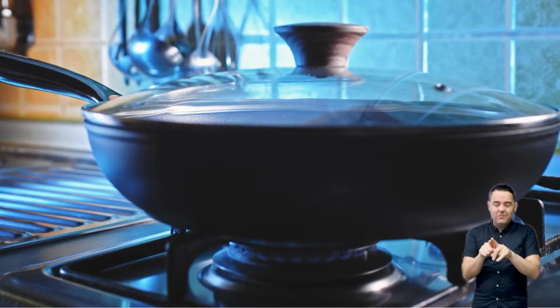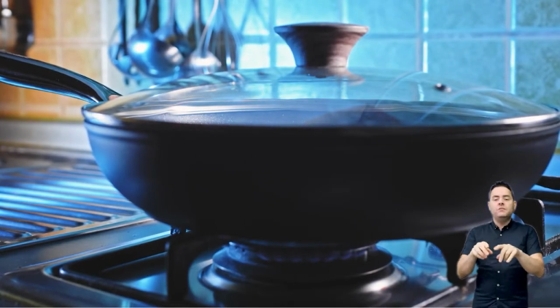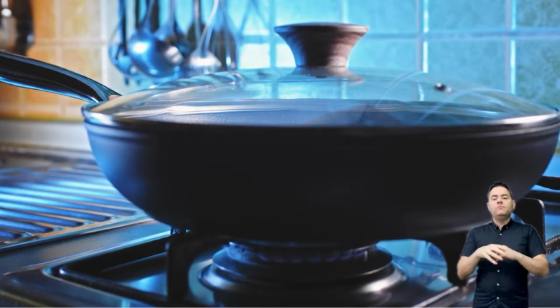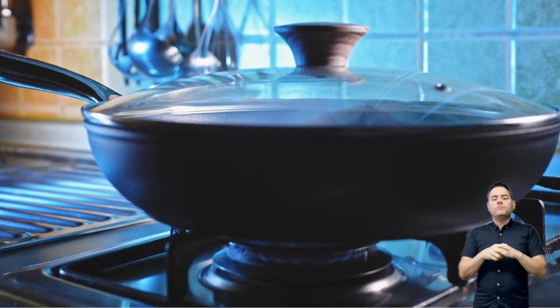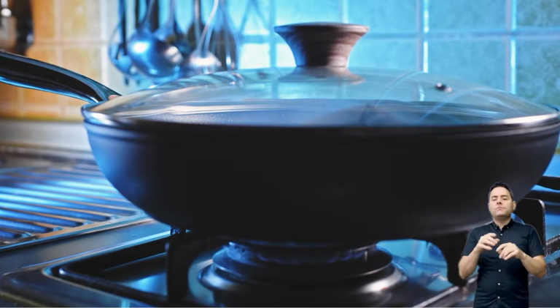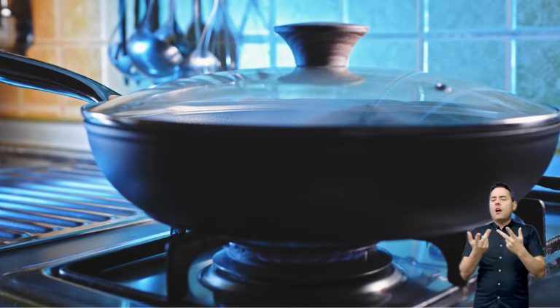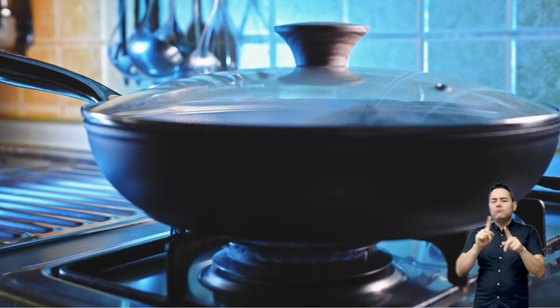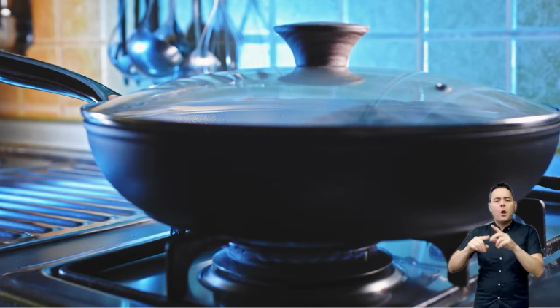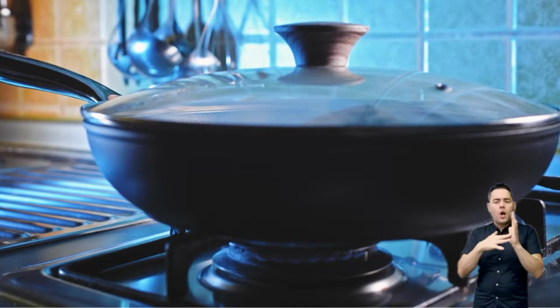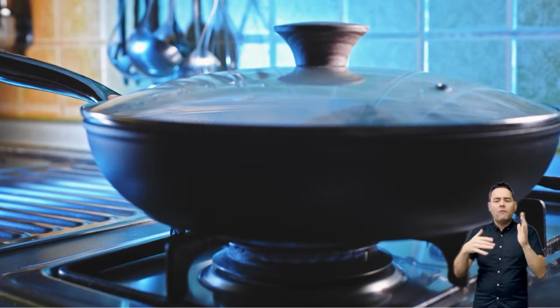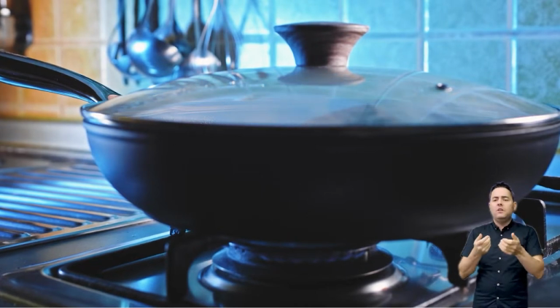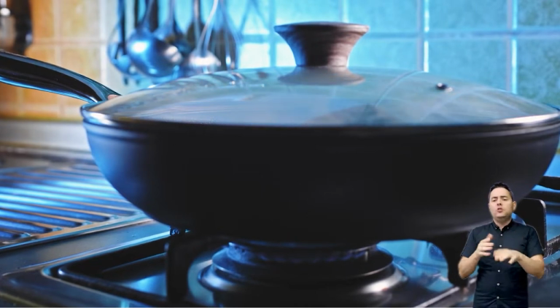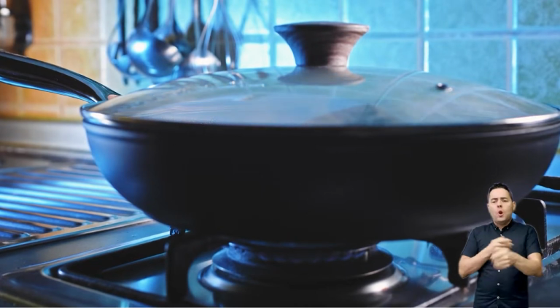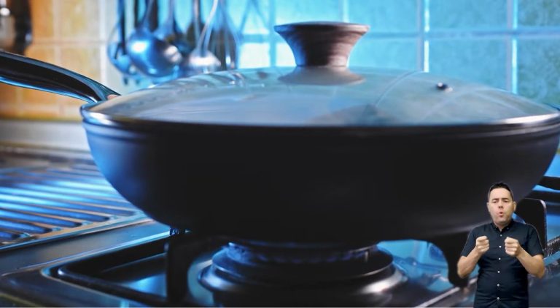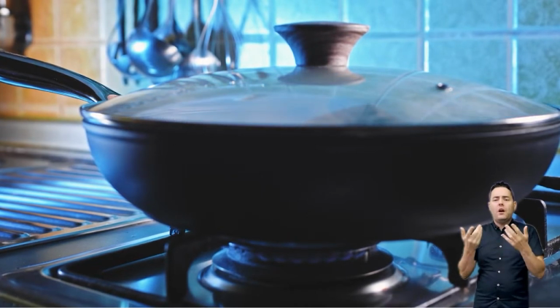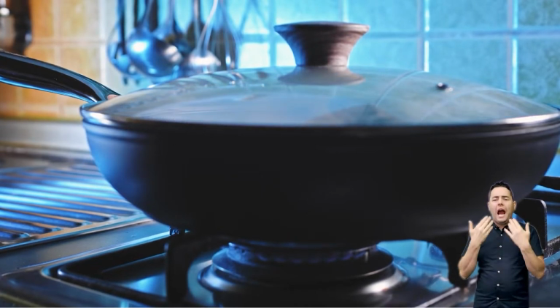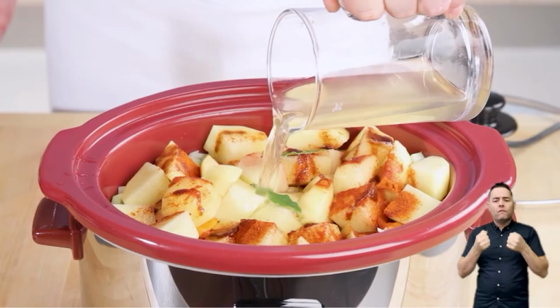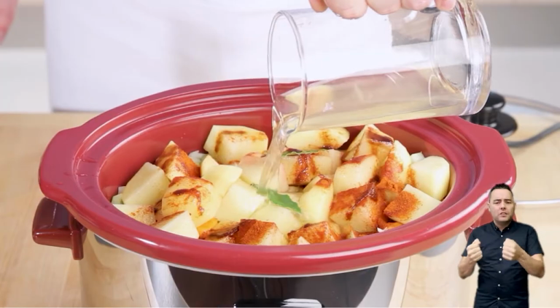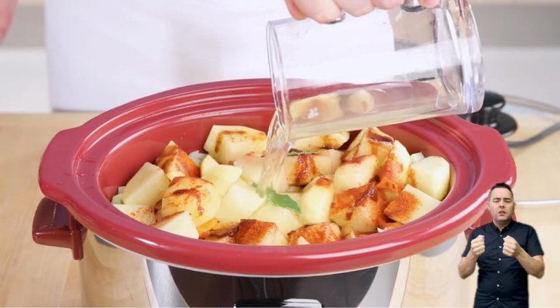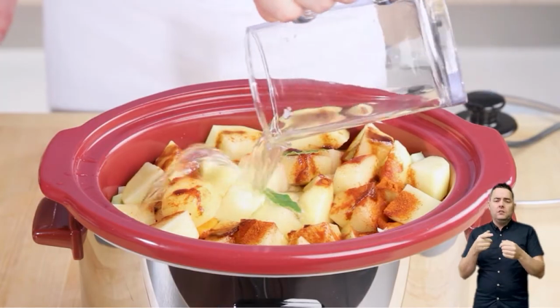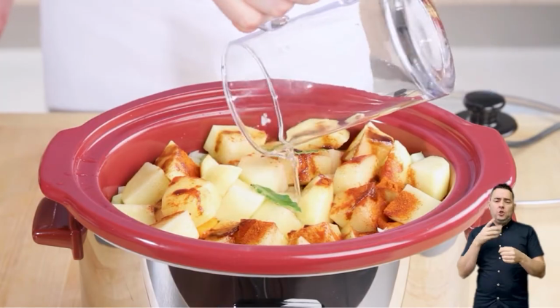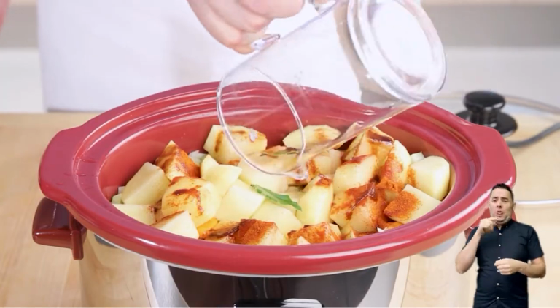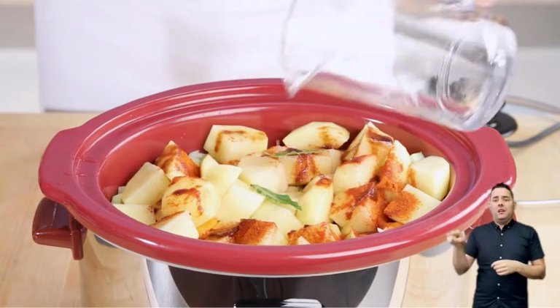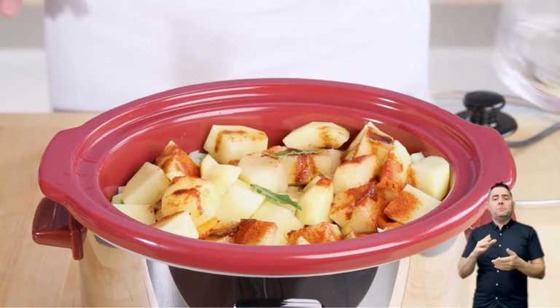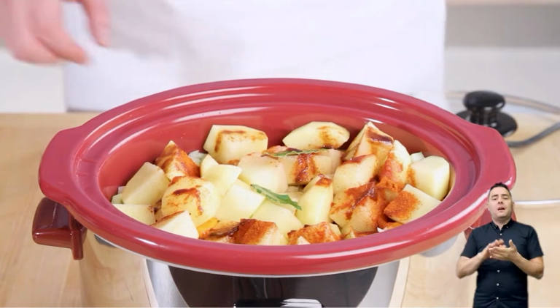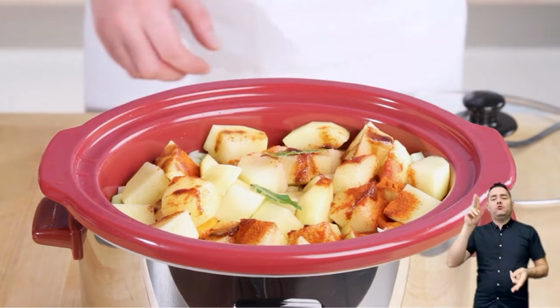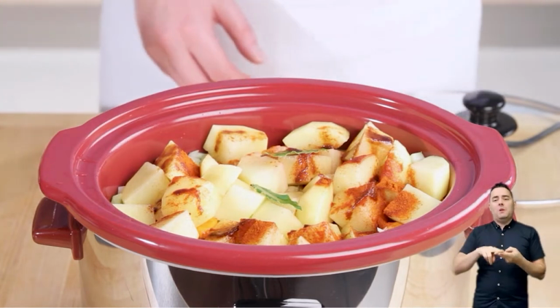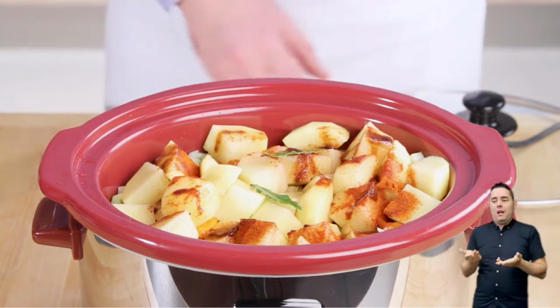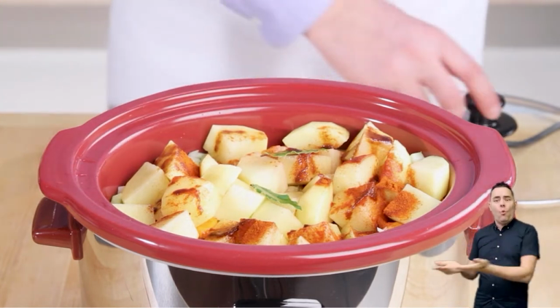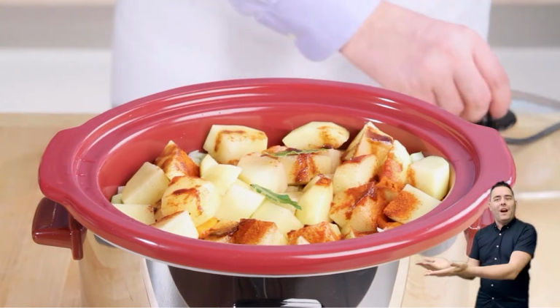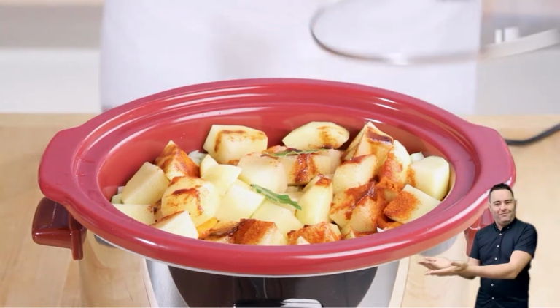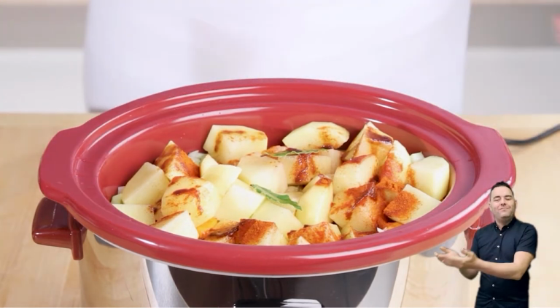You can also save energy by choosing cheaper cooking methods. Microwaves, slow cookers and air fryers all use less energy than your oven.